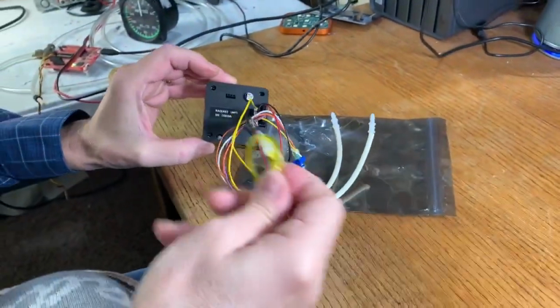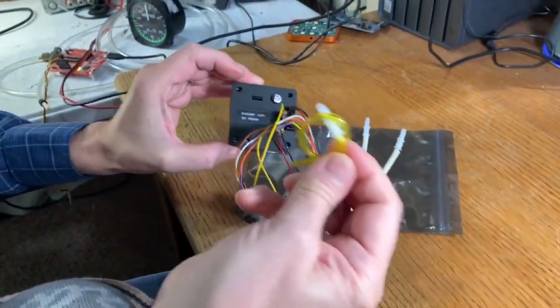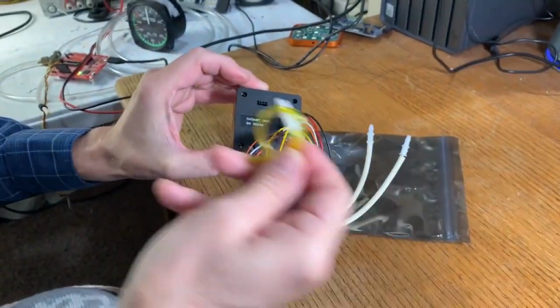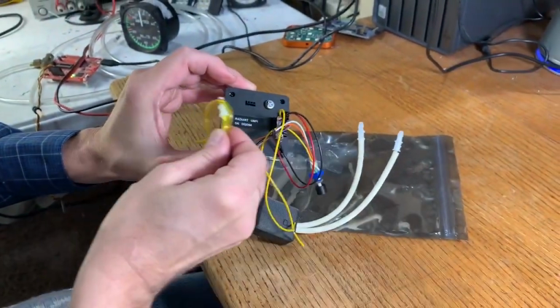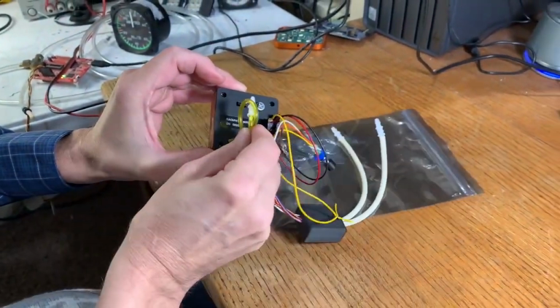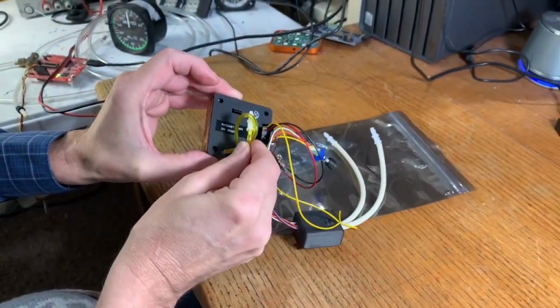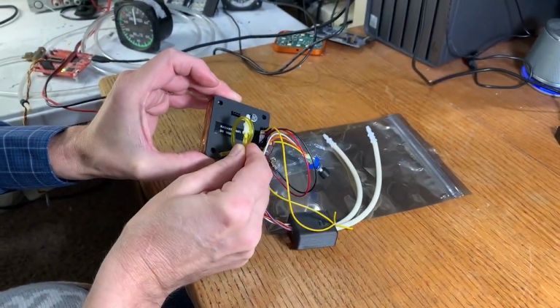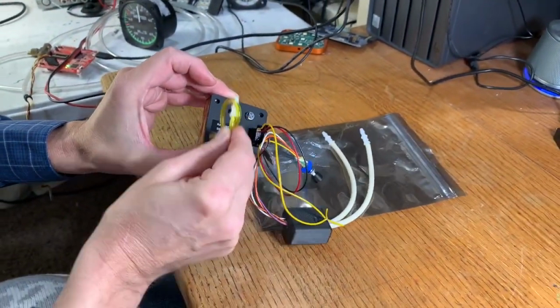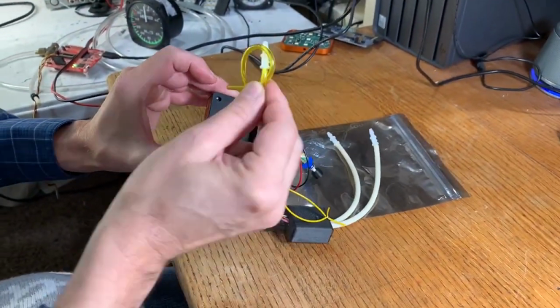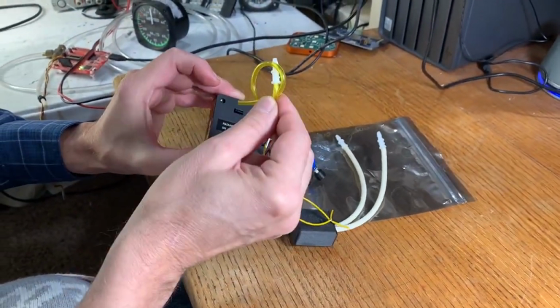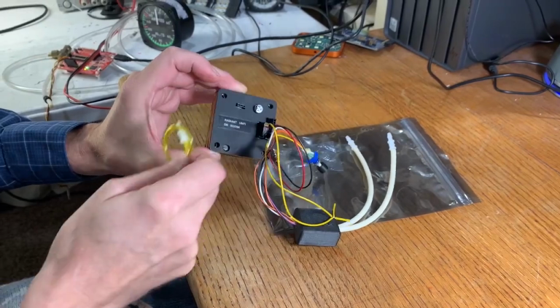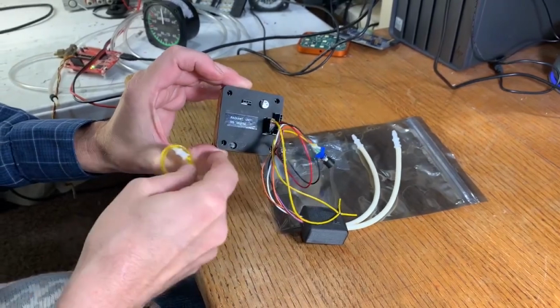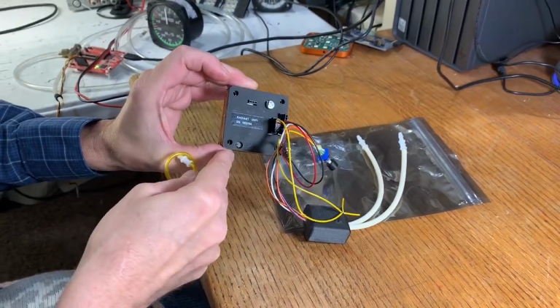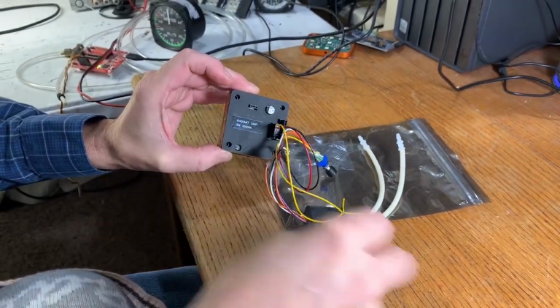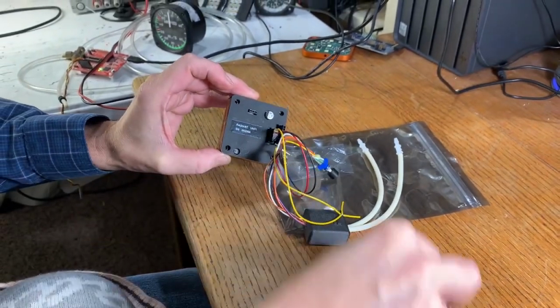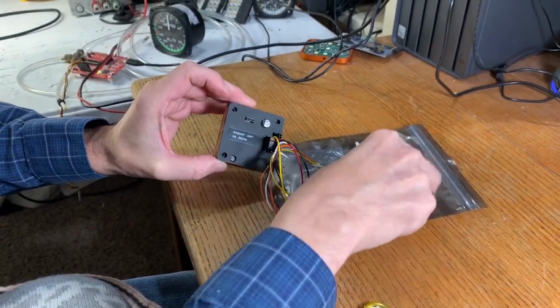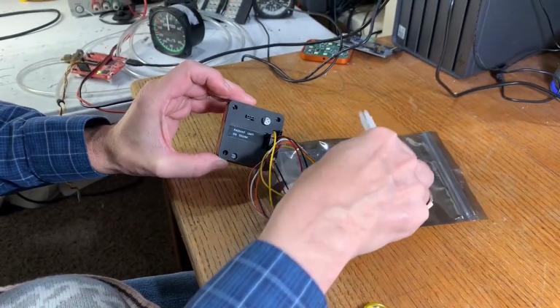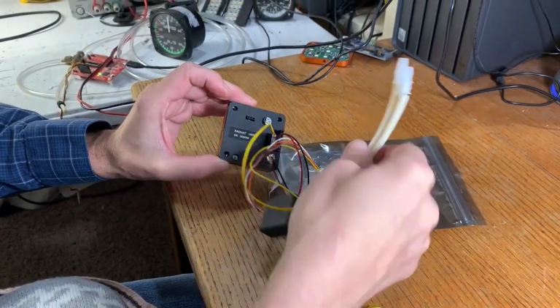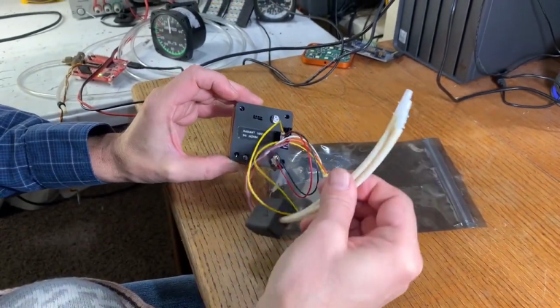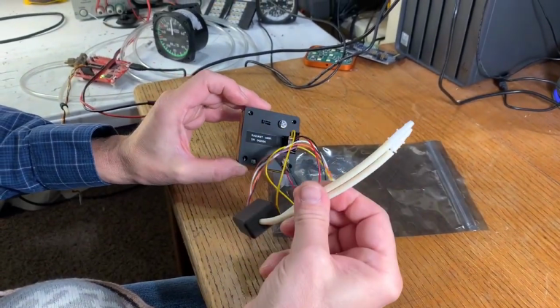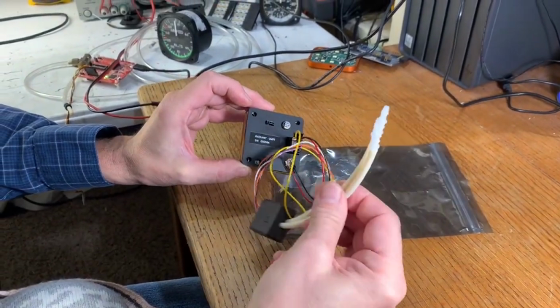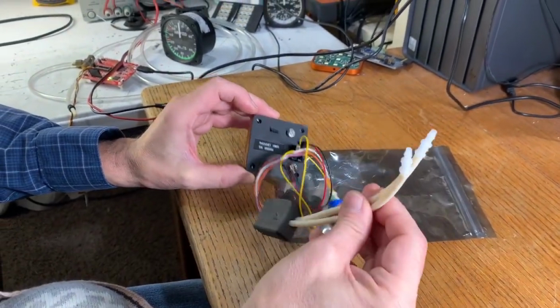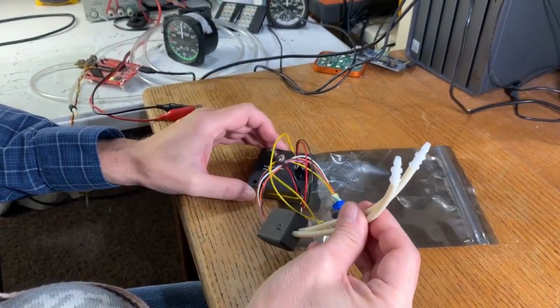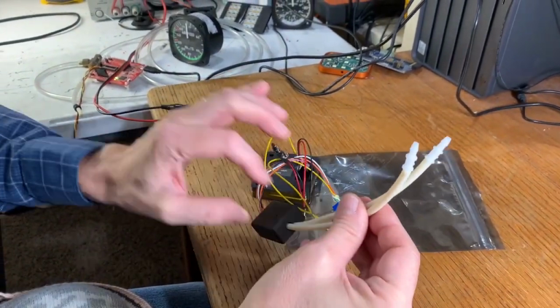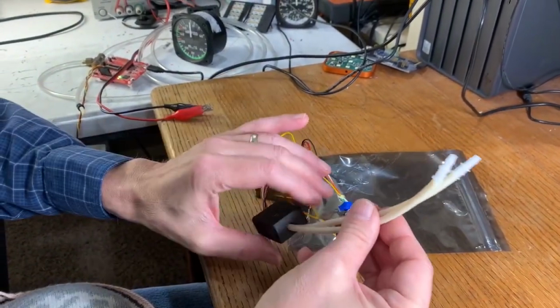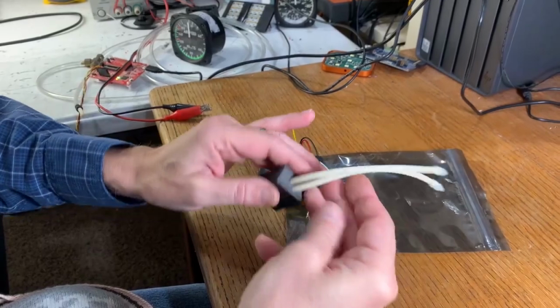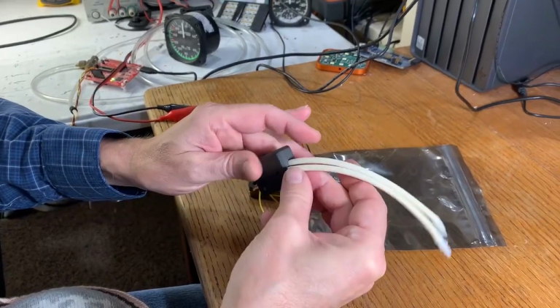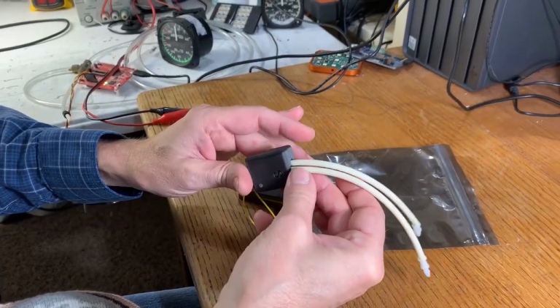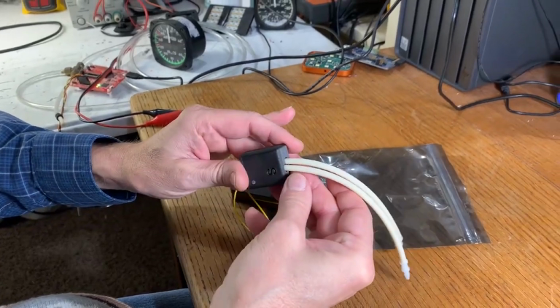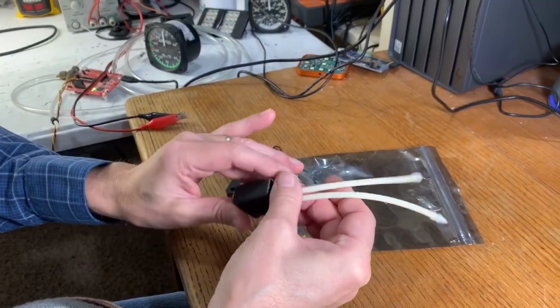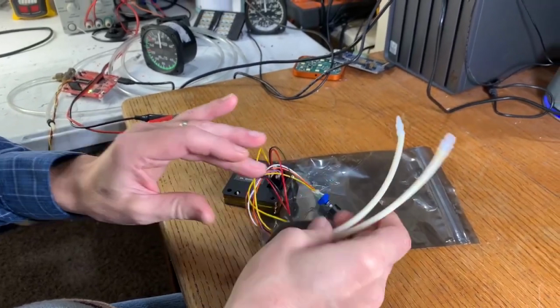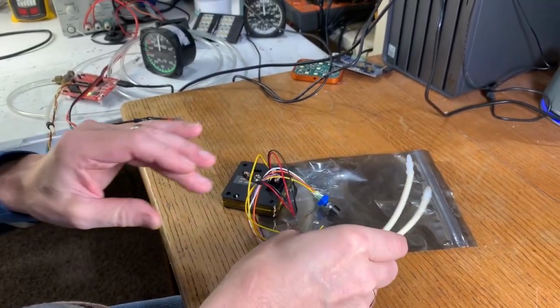This thing would install right there. This is a static line hose for the altimeter, and then we have a pitot and static line for the airspeed indicator as well.